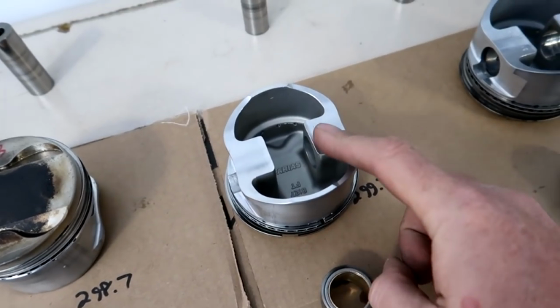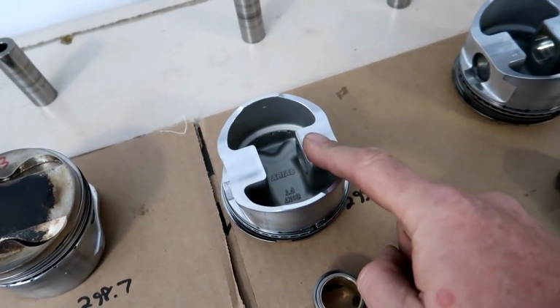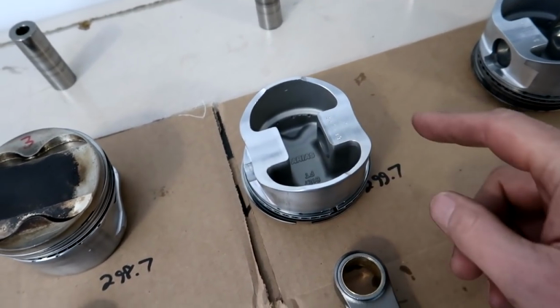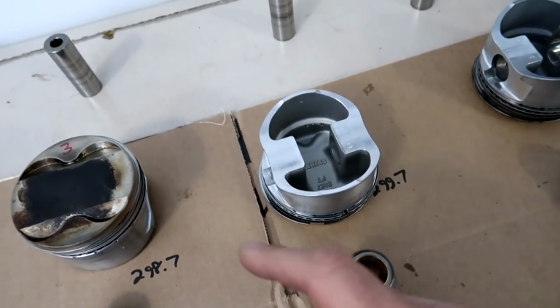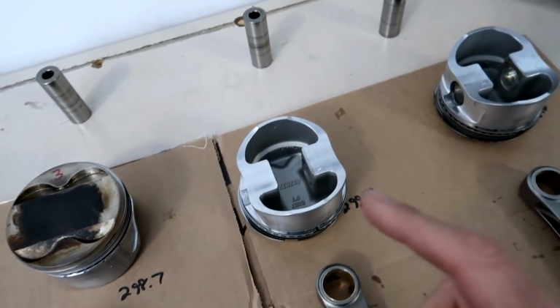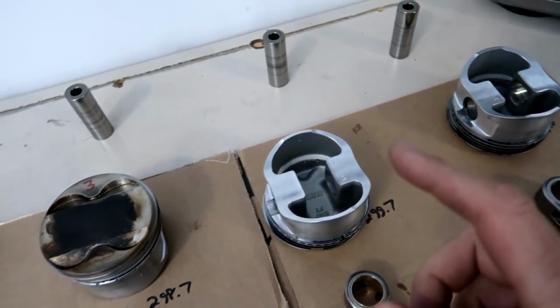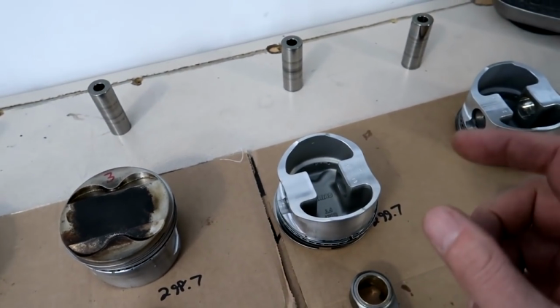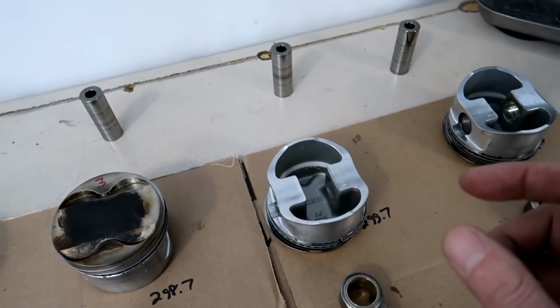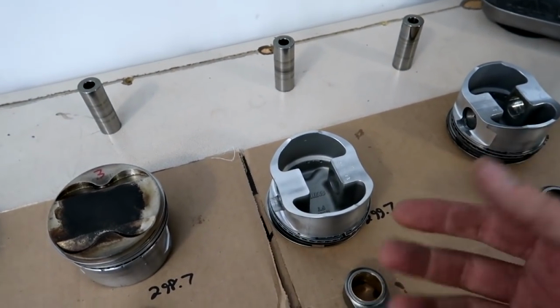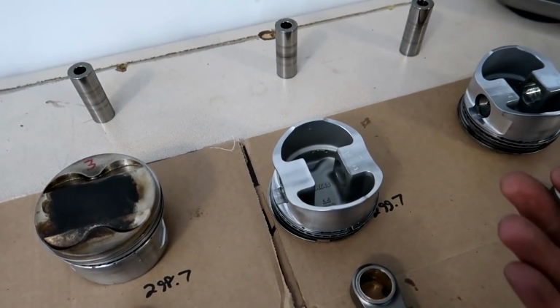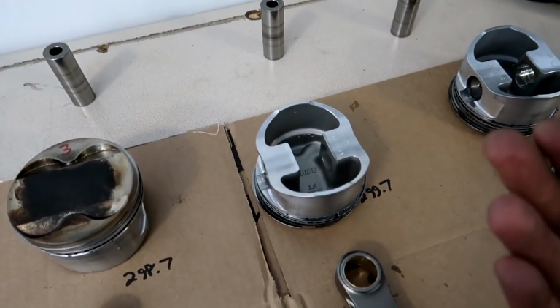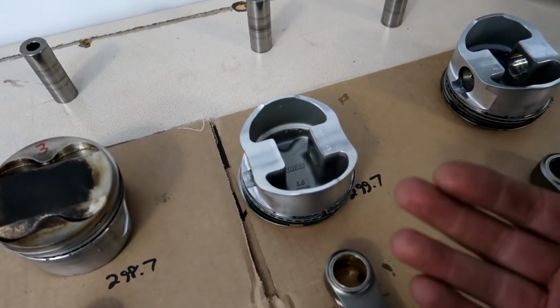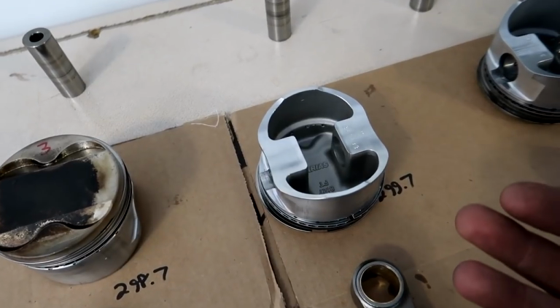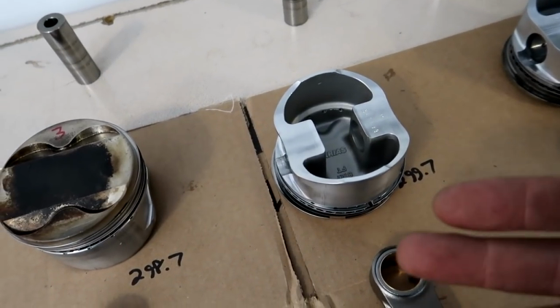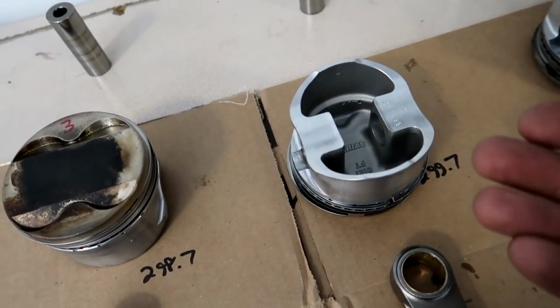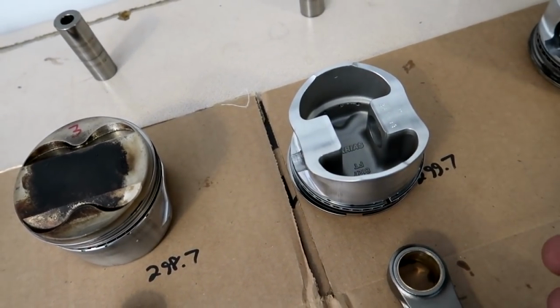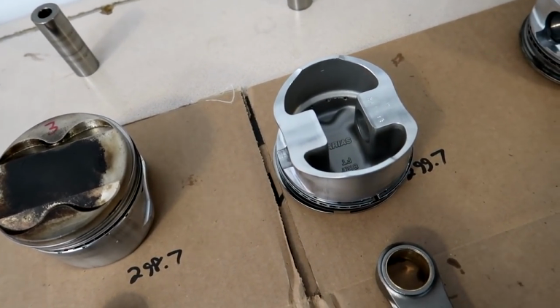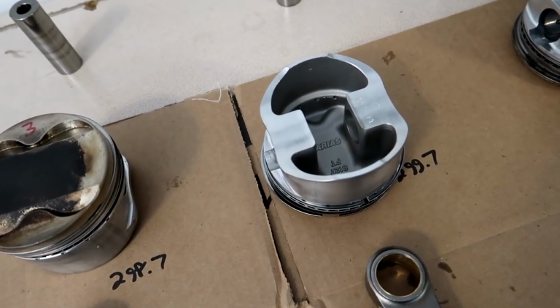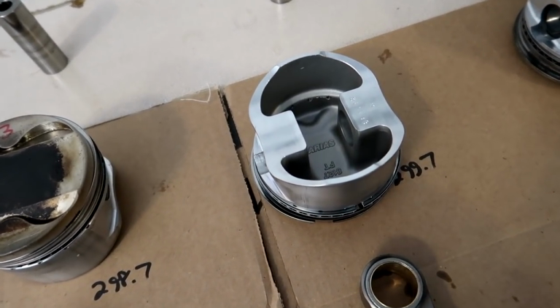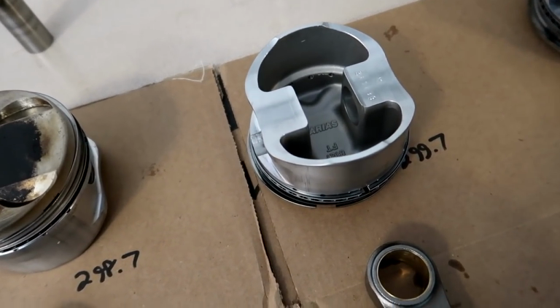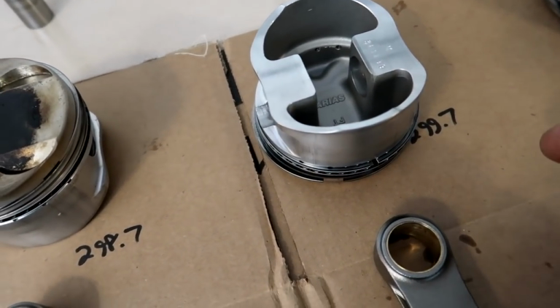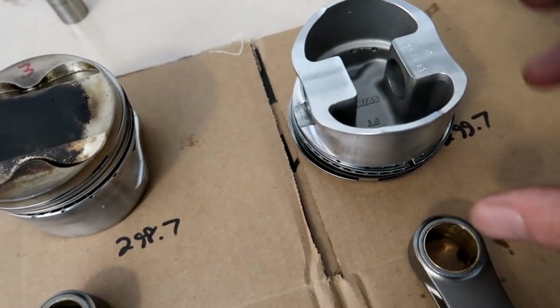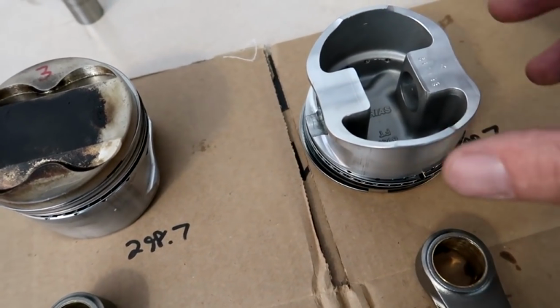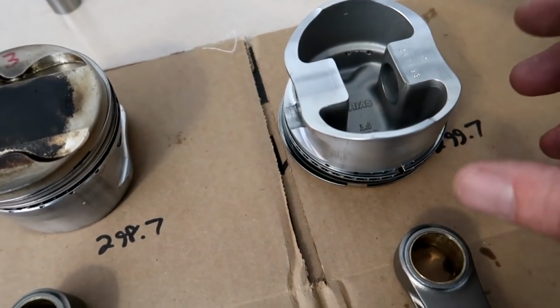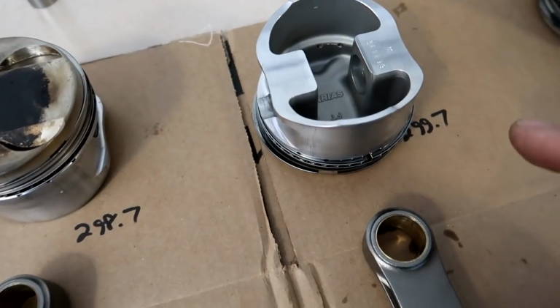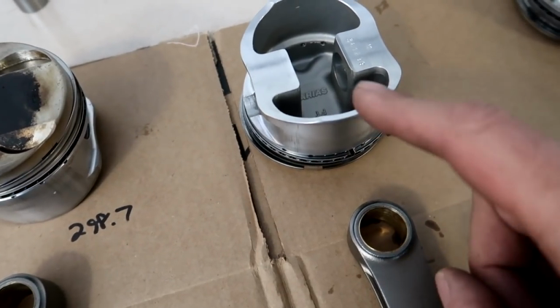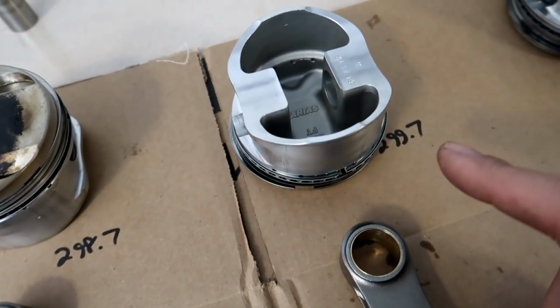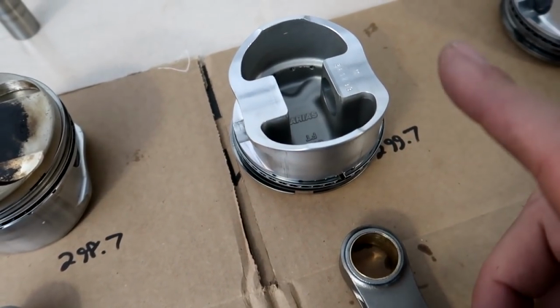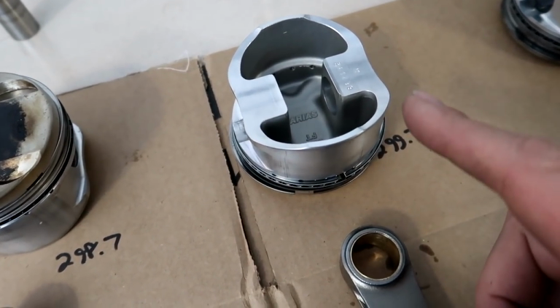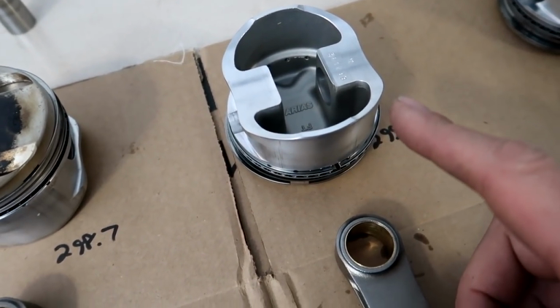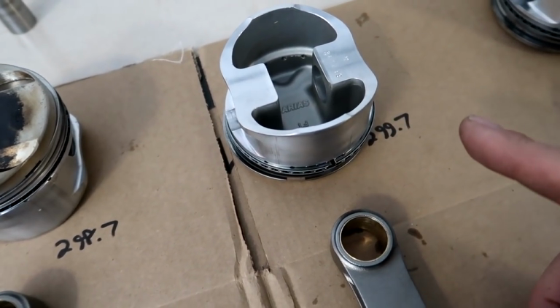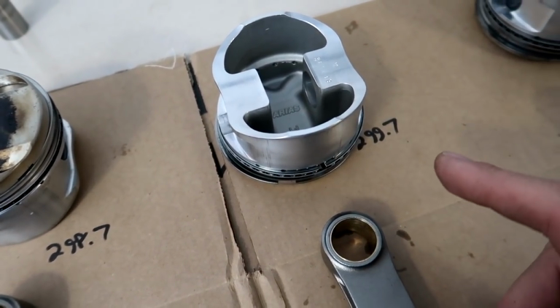Aluminum doesn't weigh very much, so when you're sanding it you're only getting off tiny, tiny amounts. This process can take some time depending on how much weight you're trying to remove, but I'll do one of these and you guys can see that process.